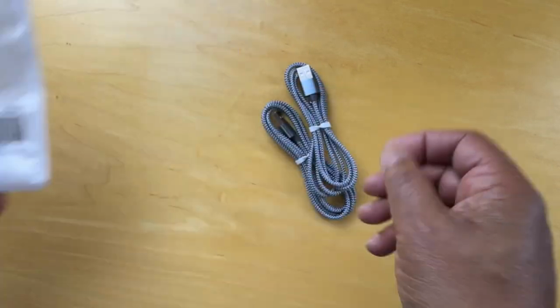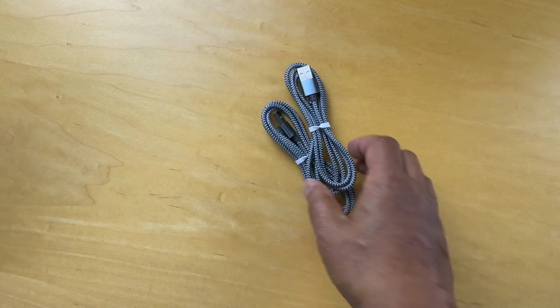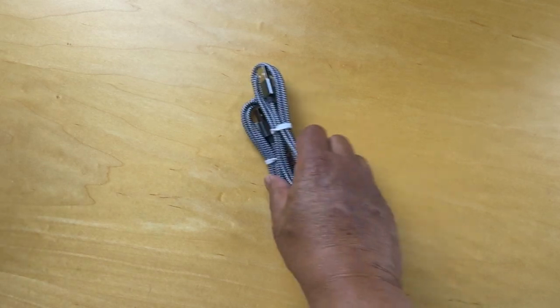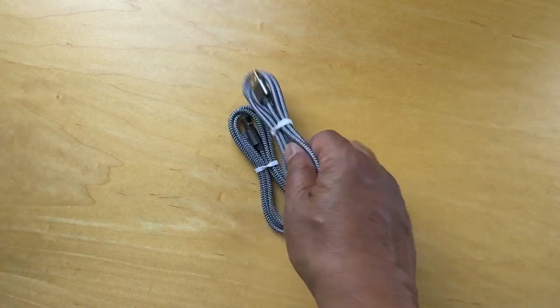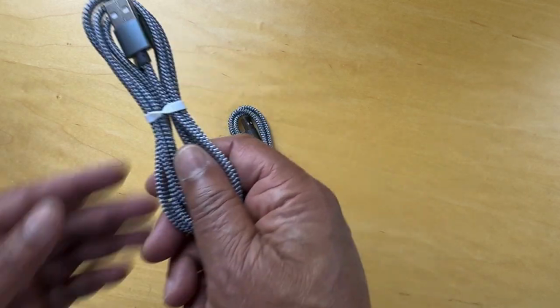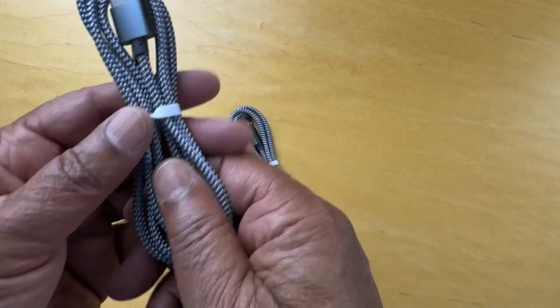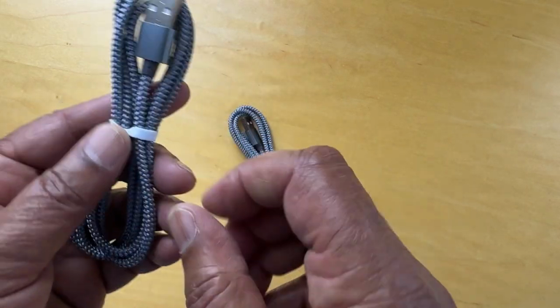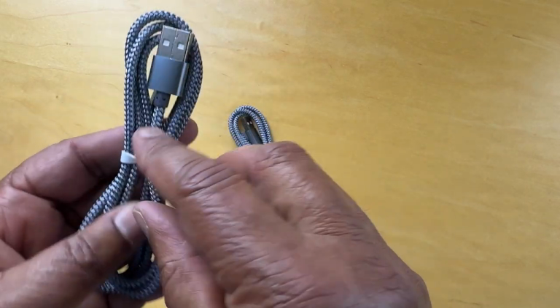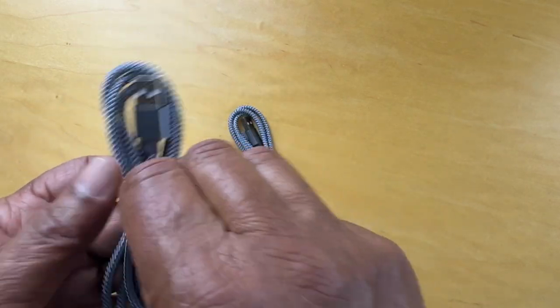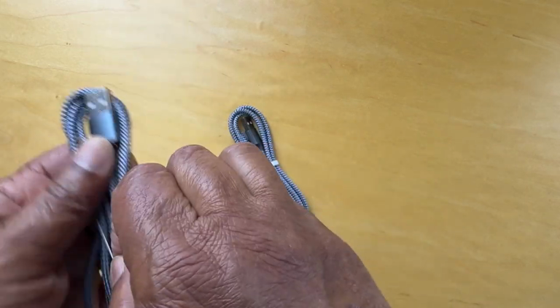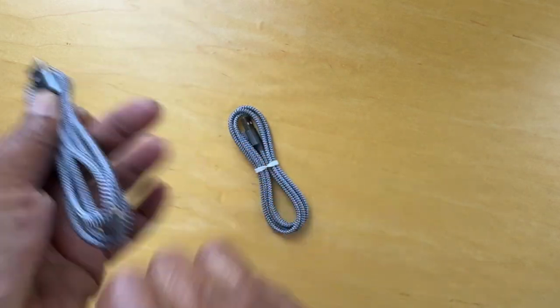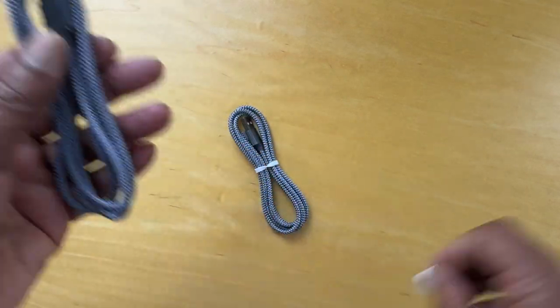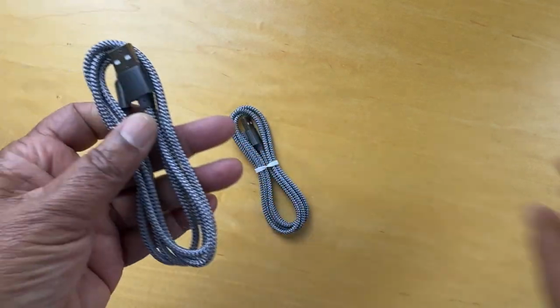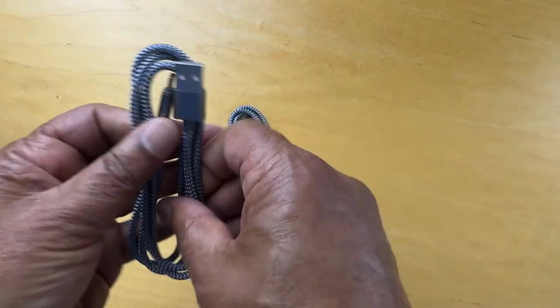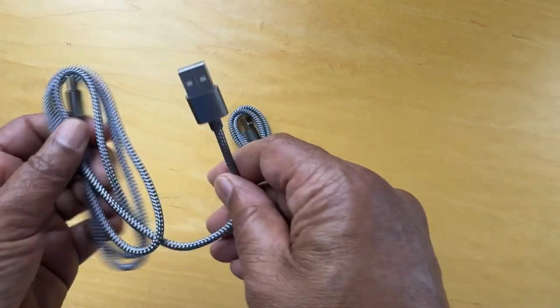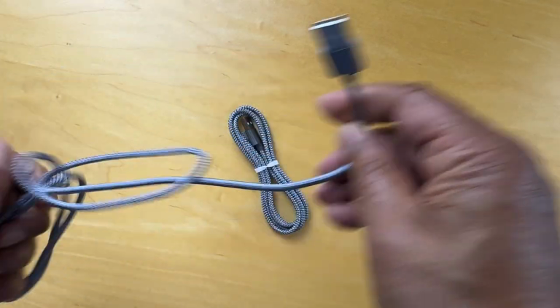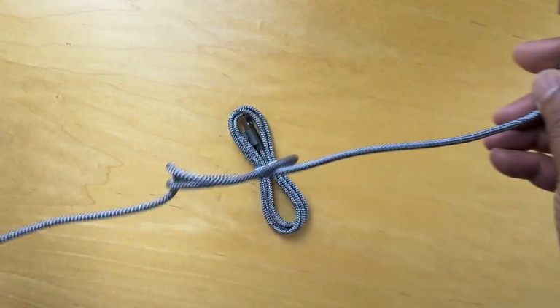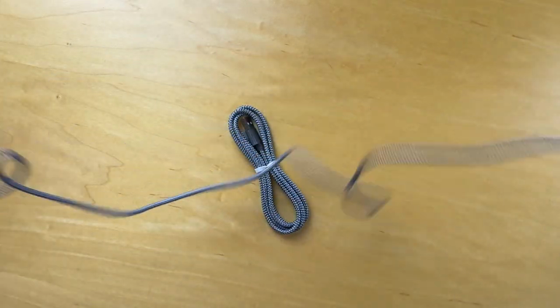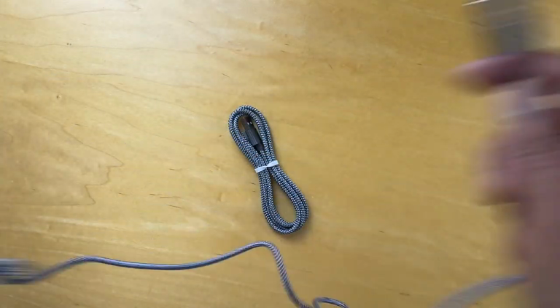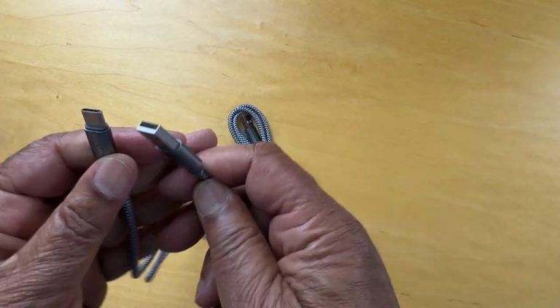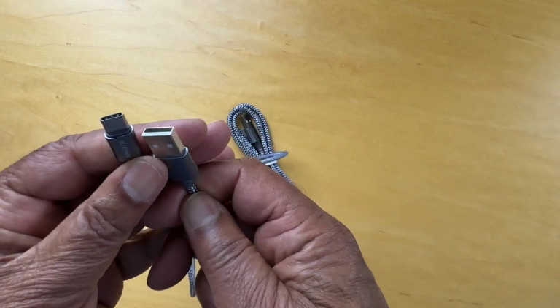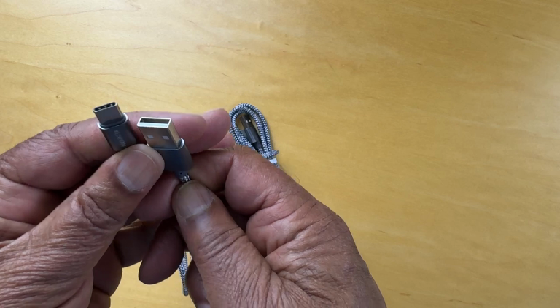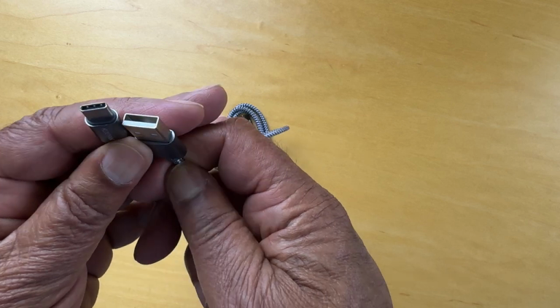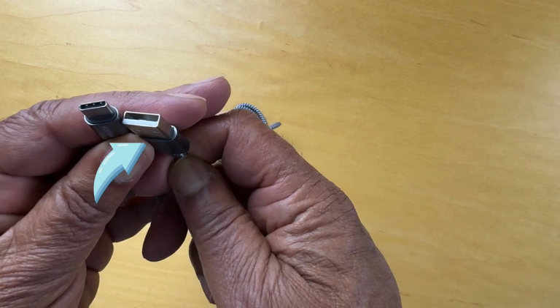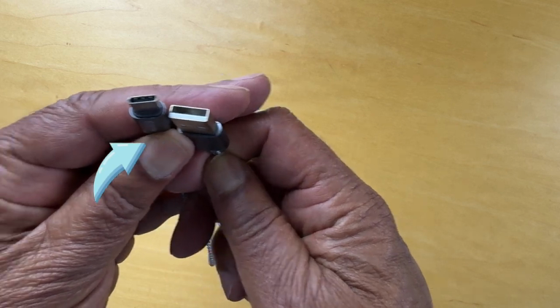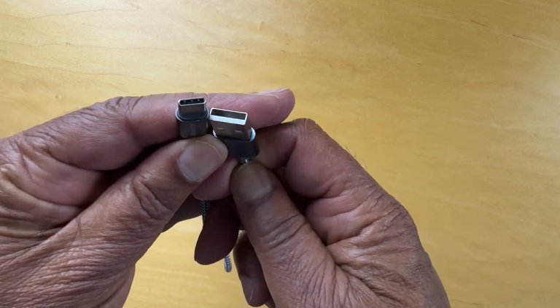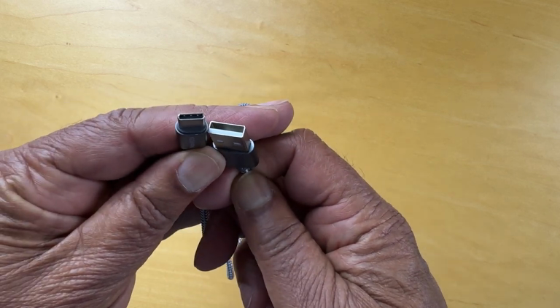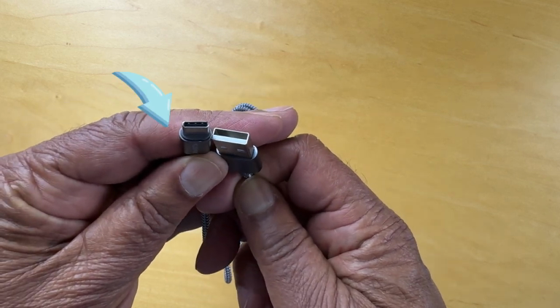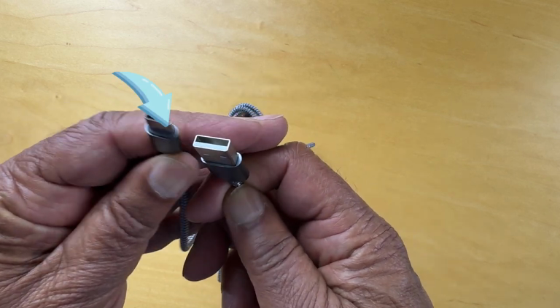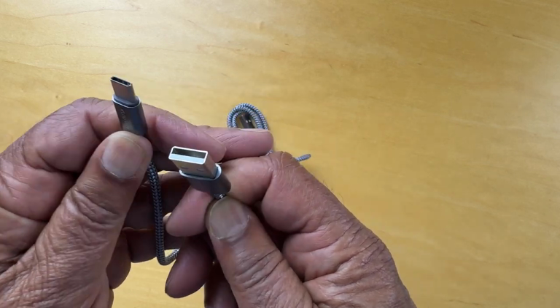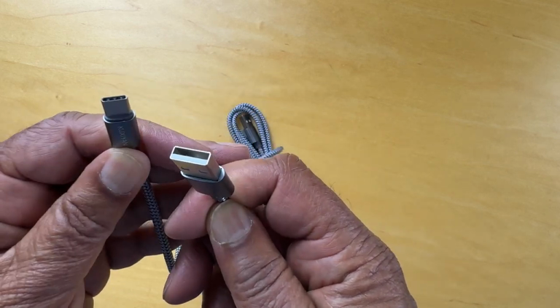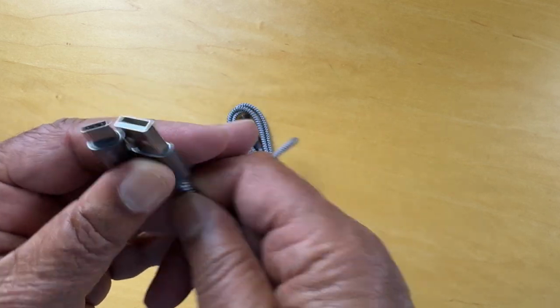So let's take a look at this. One end is a USB-A and the other side is a USB-C.